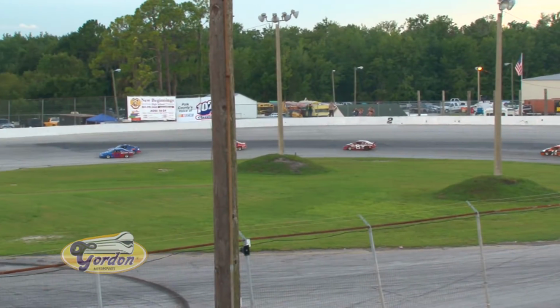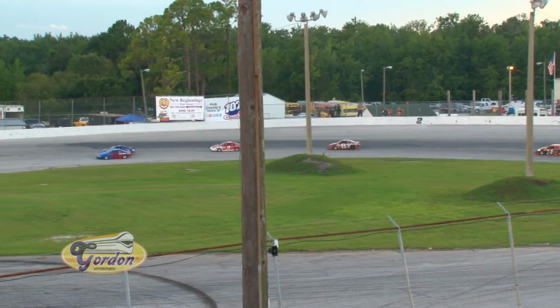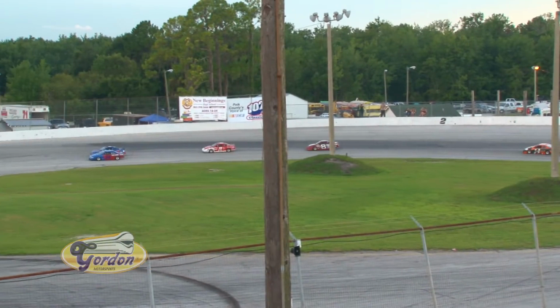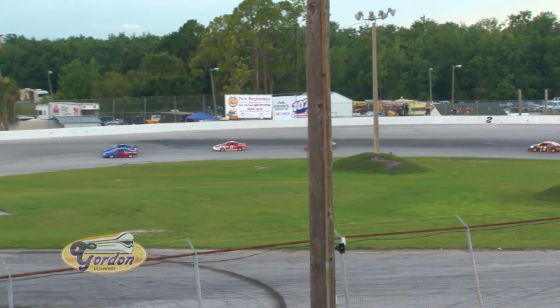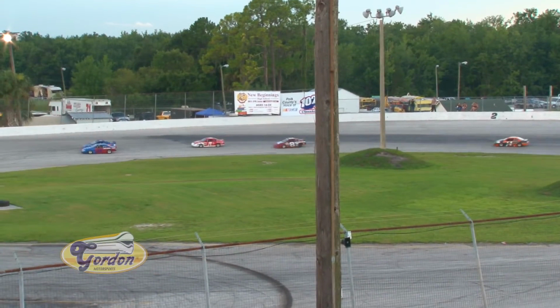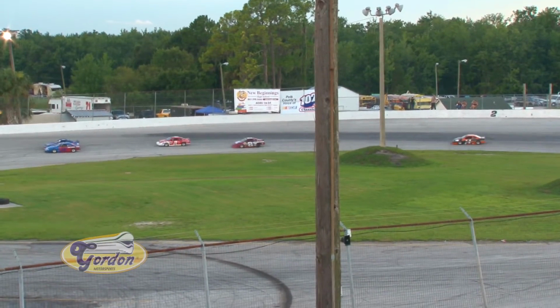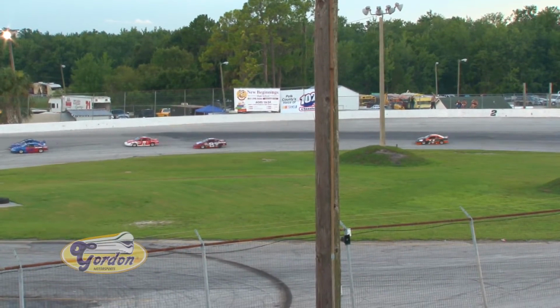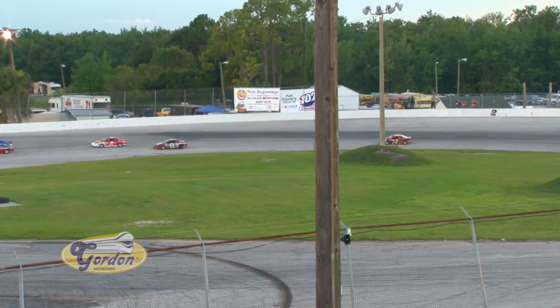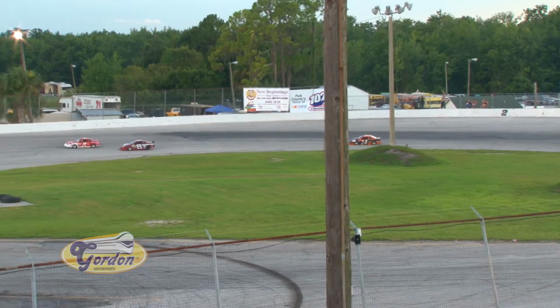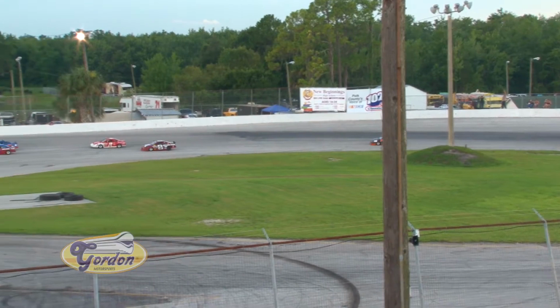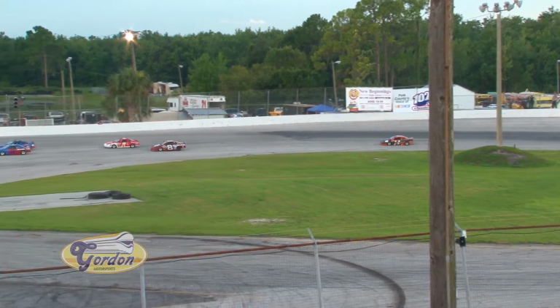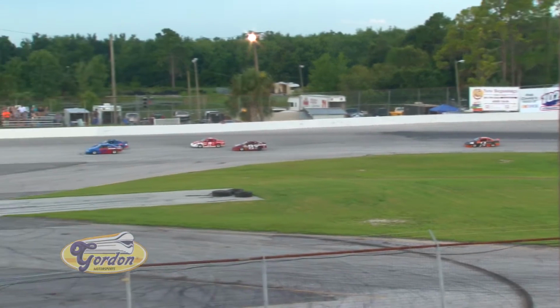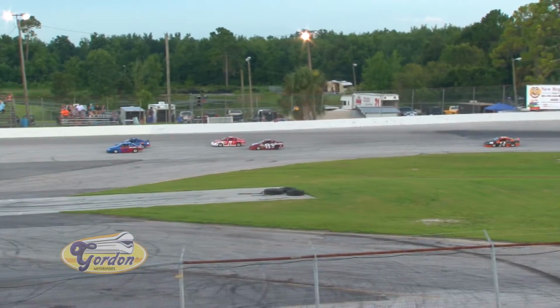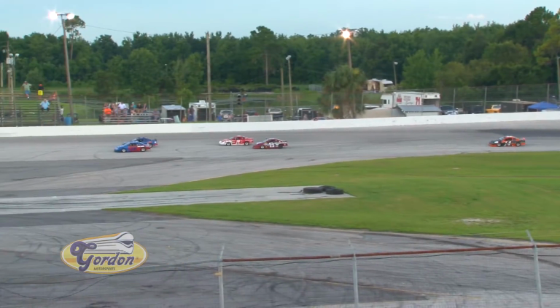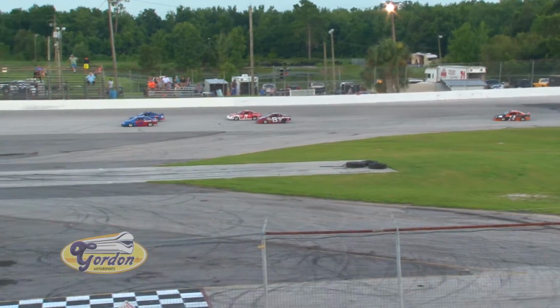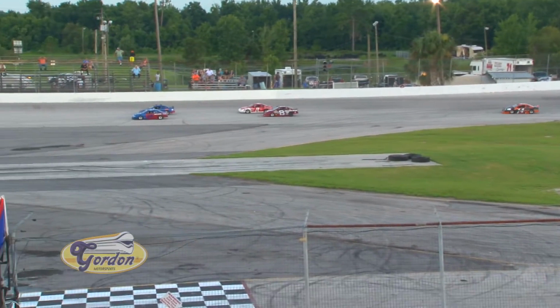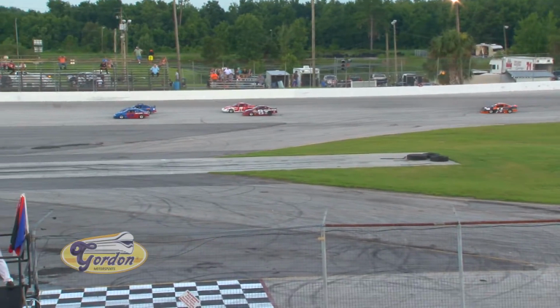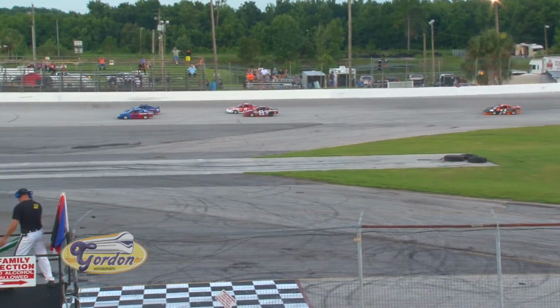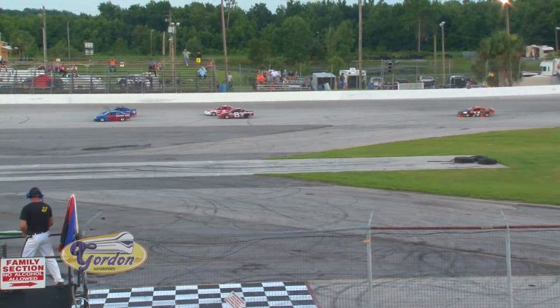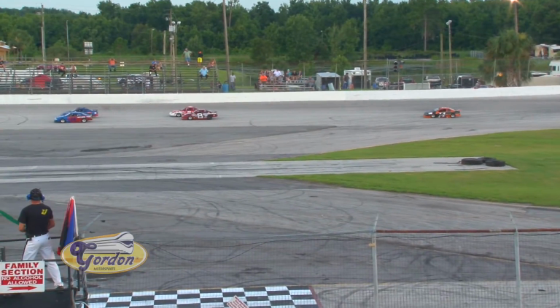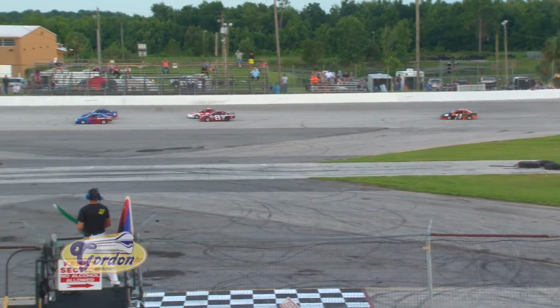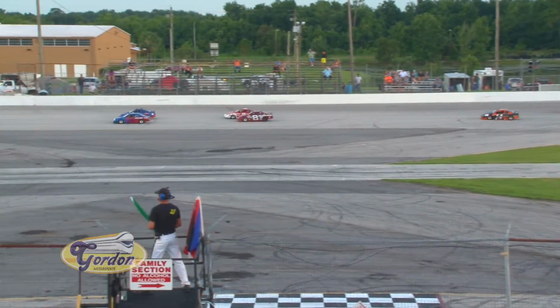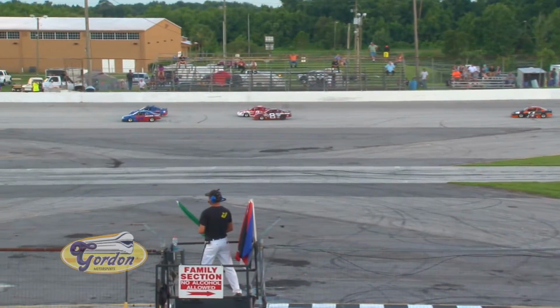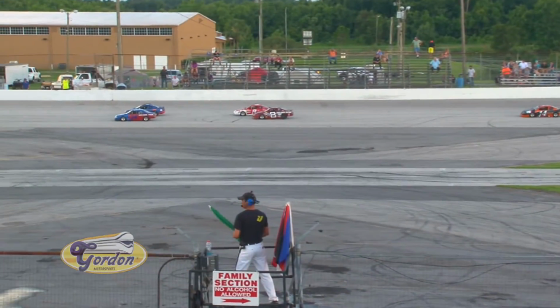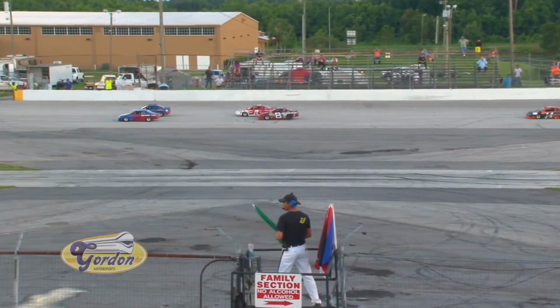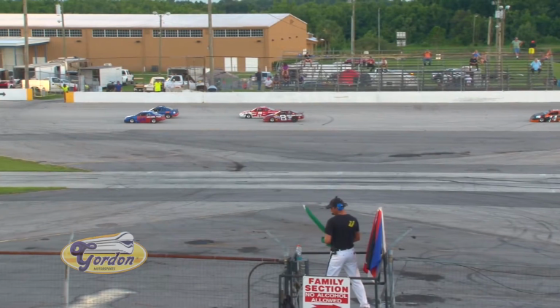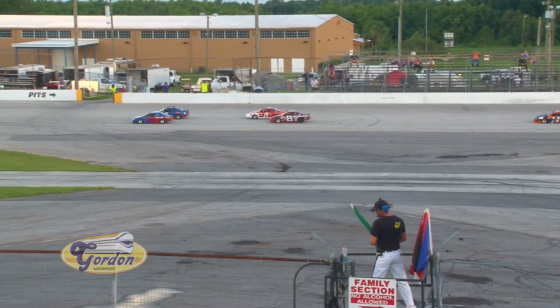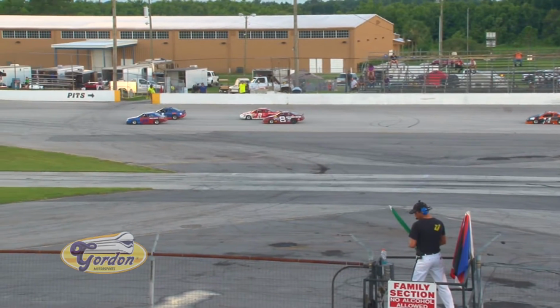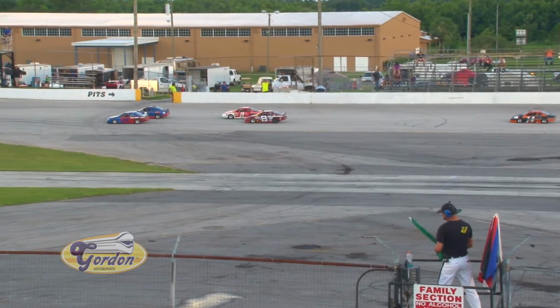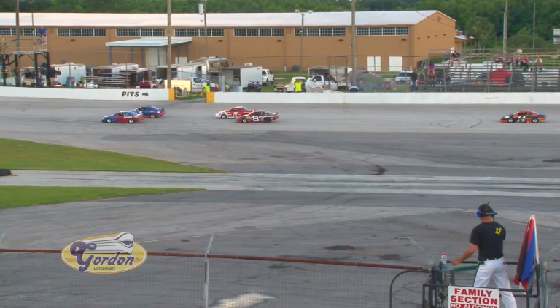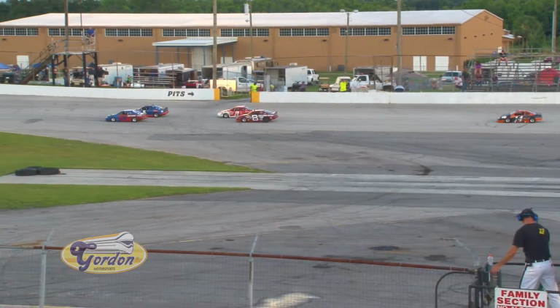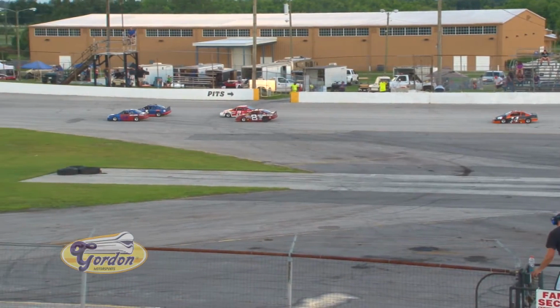Clayton Samuels in the number five. We'll have the eight of Russell Bush. Bray Holmes in the number two, and Adam Briggs in car number 14.